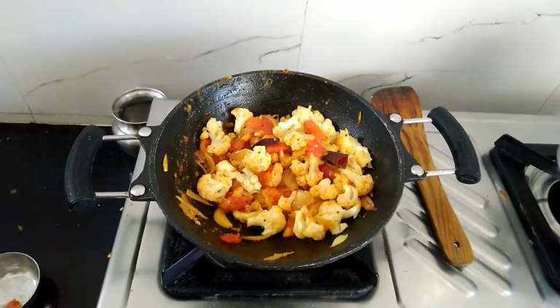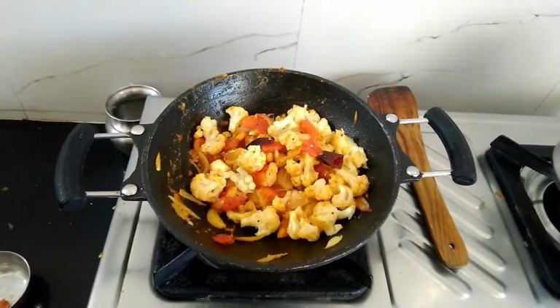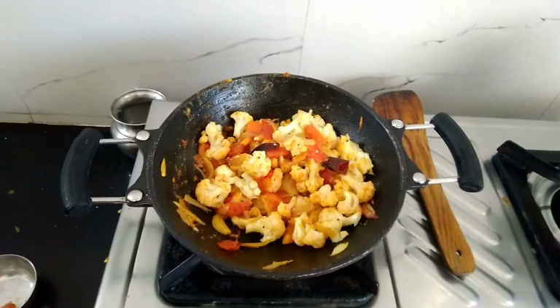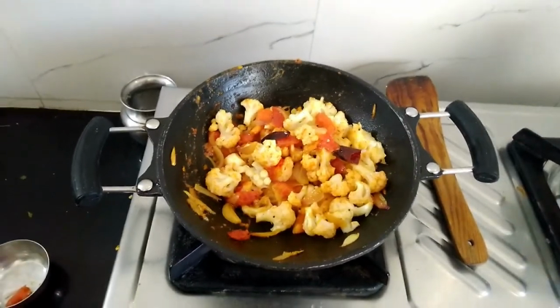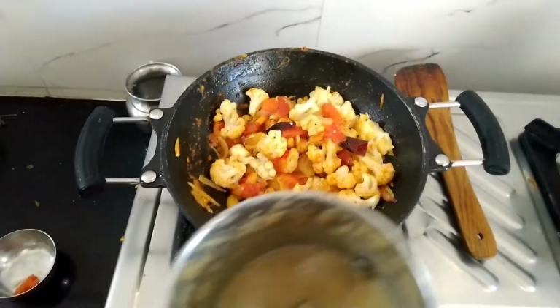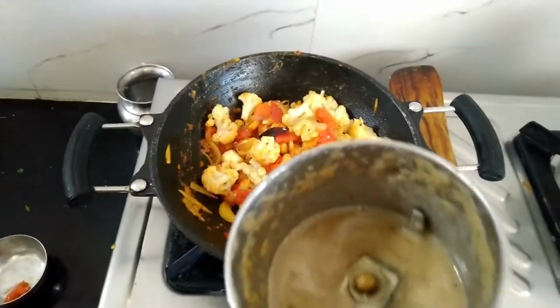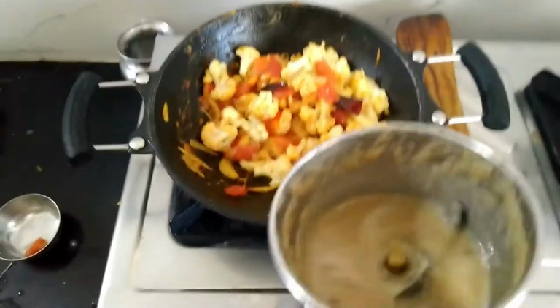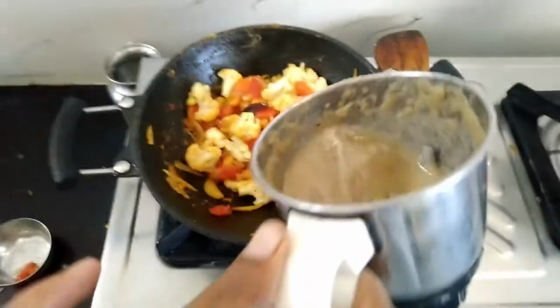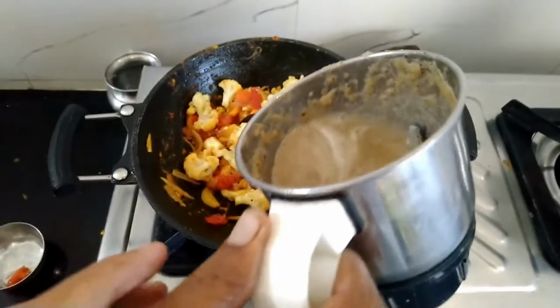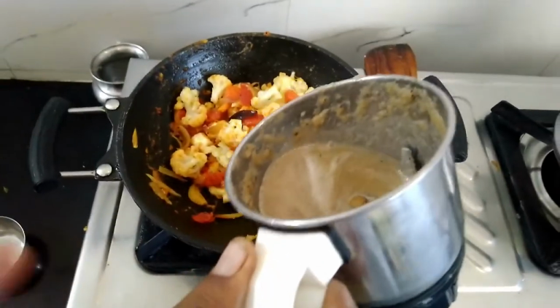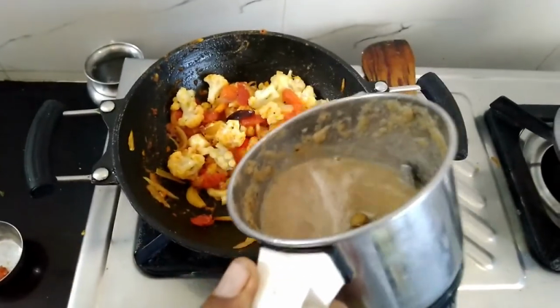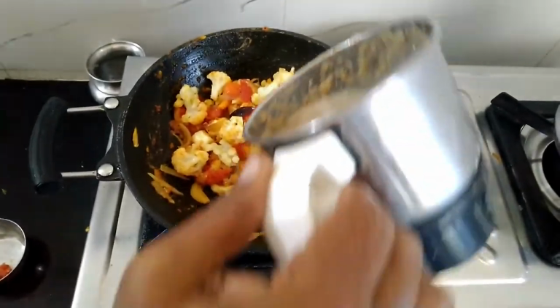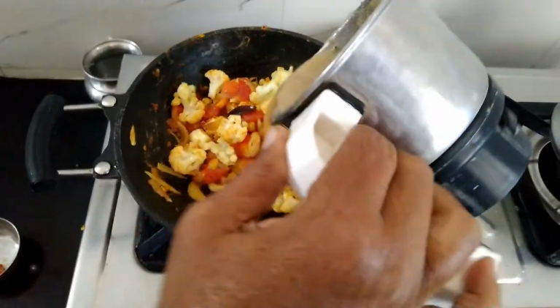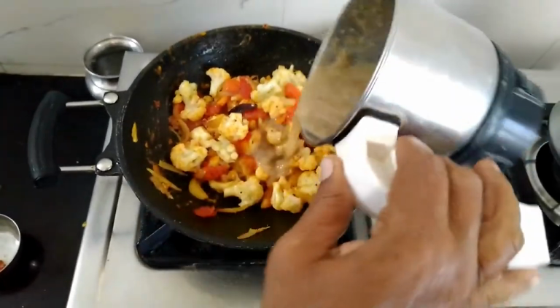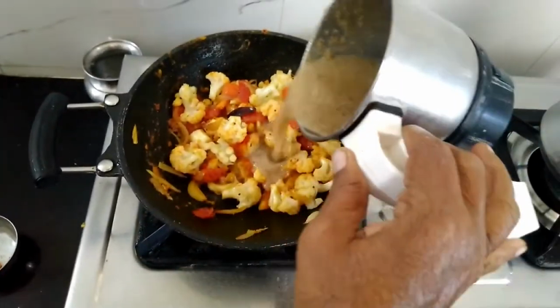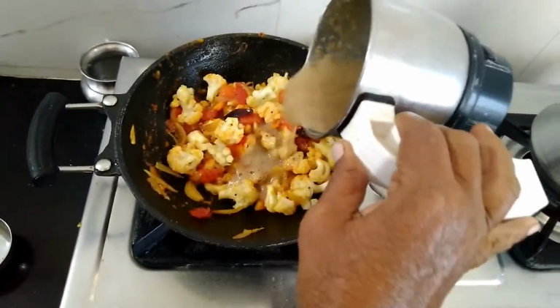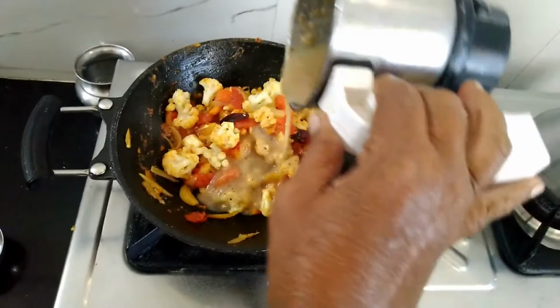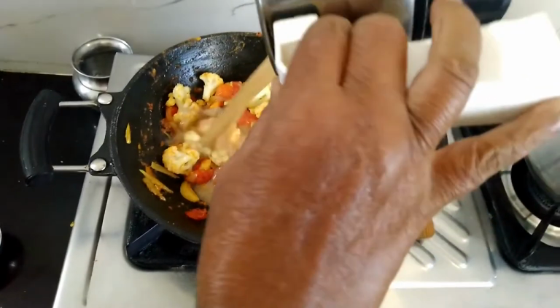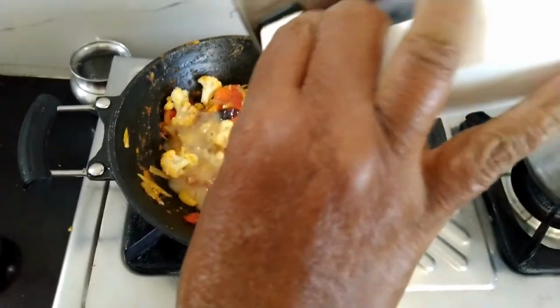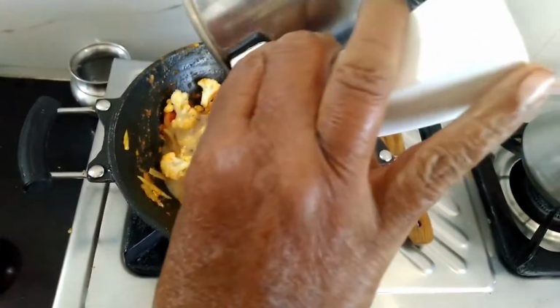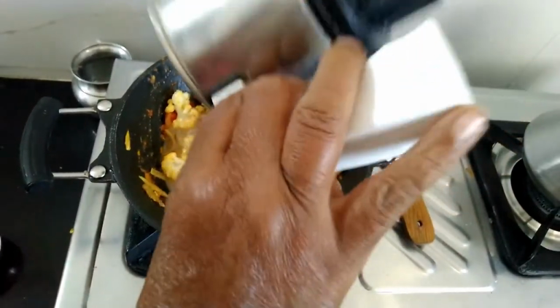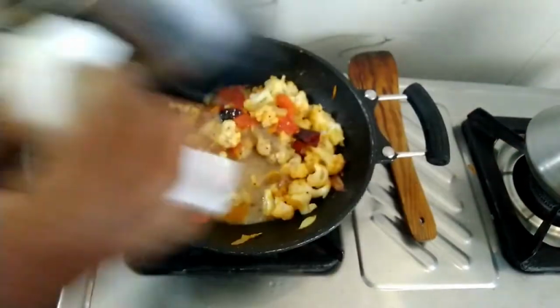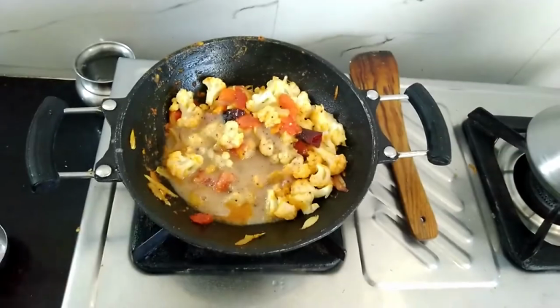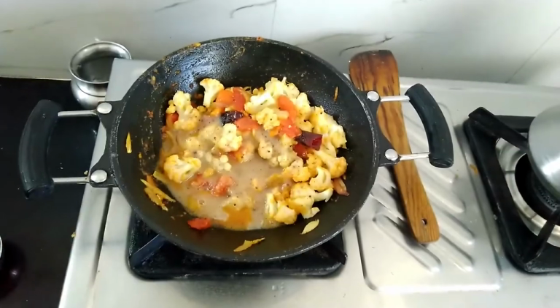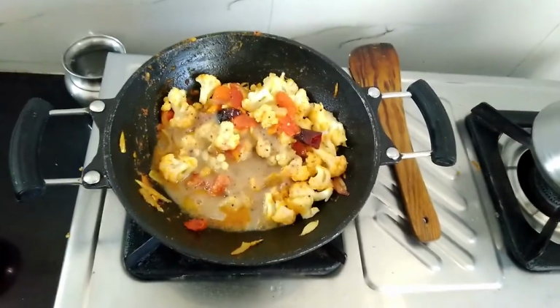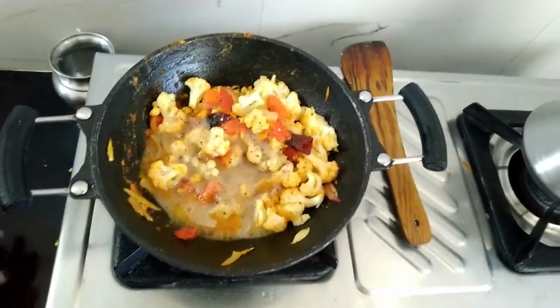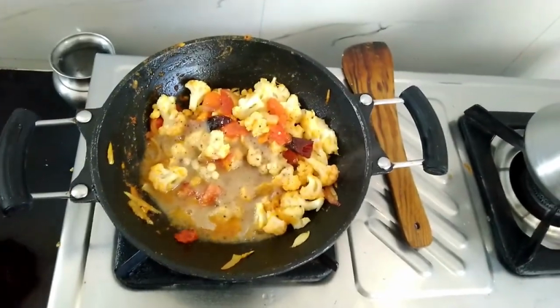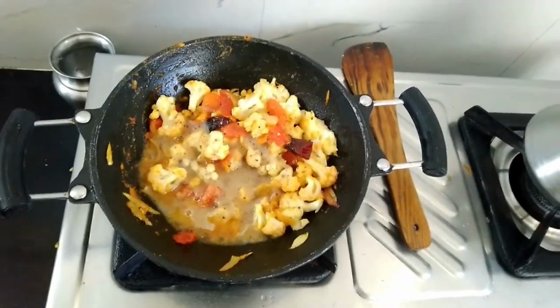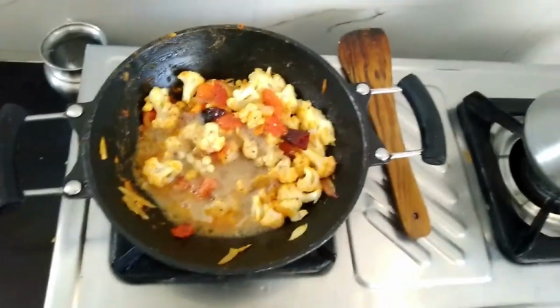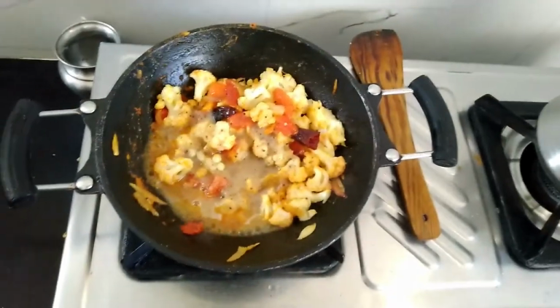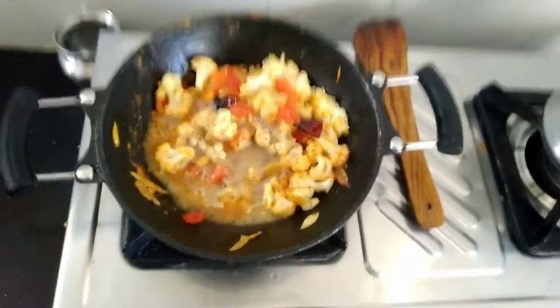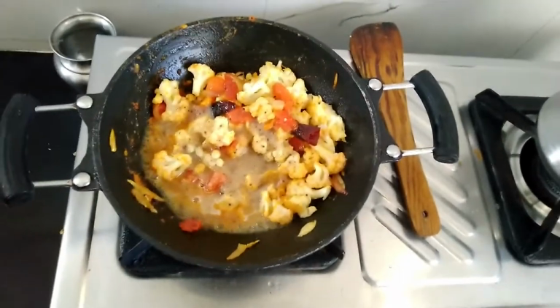And finally it's time to add your magic — that is our ground masala paste. This paste is what makes our curry very tasty and unique.